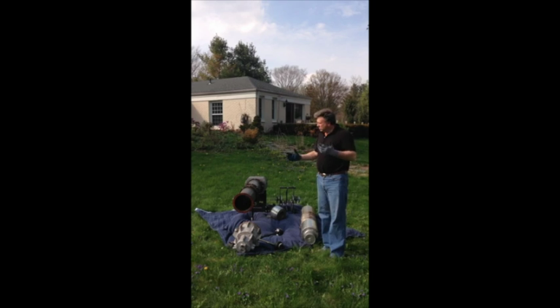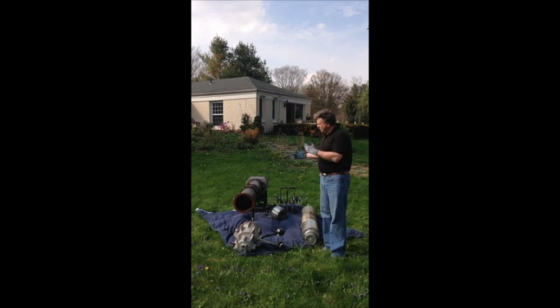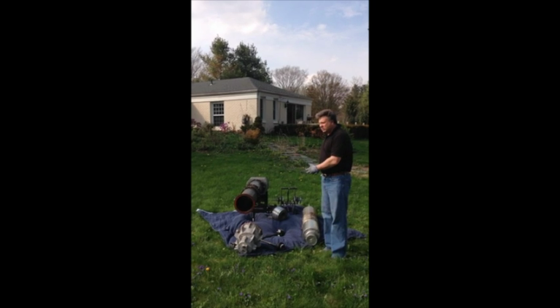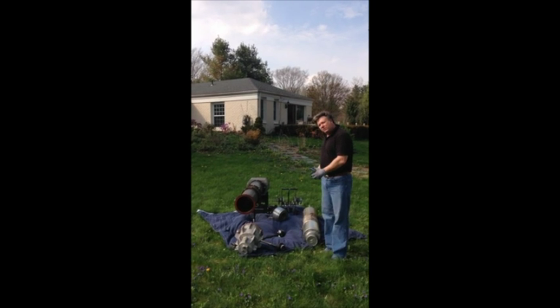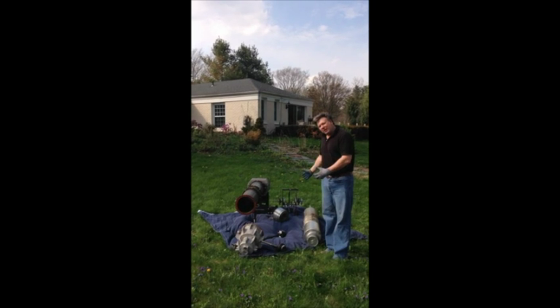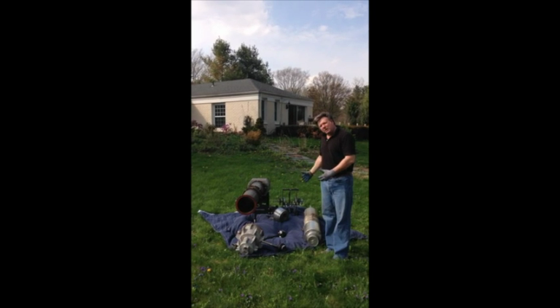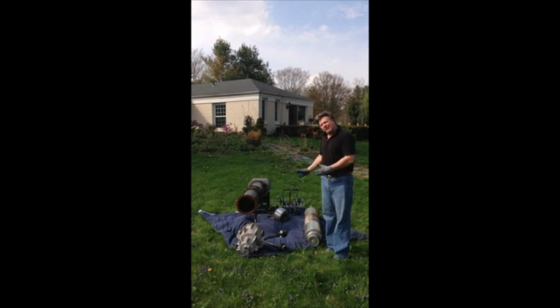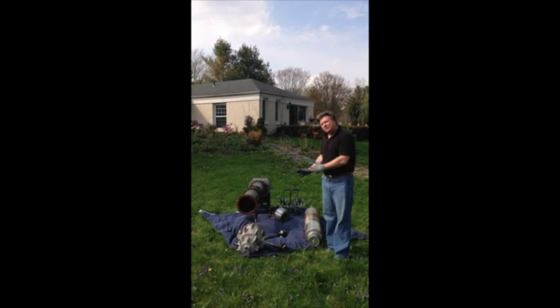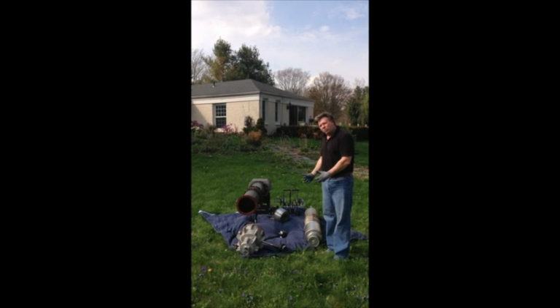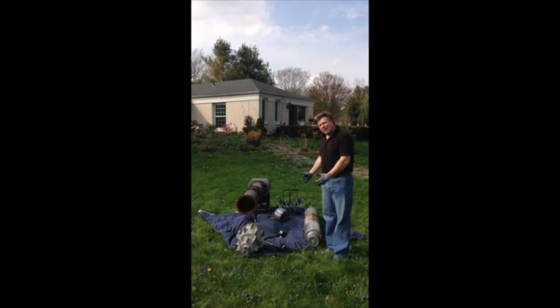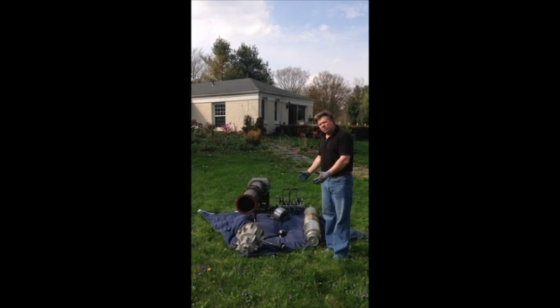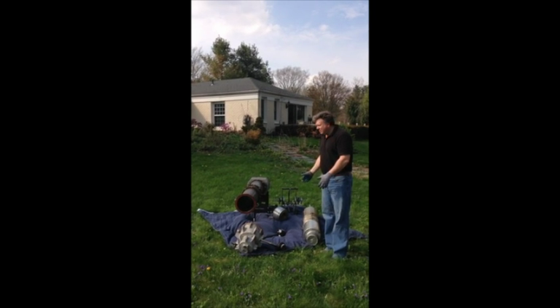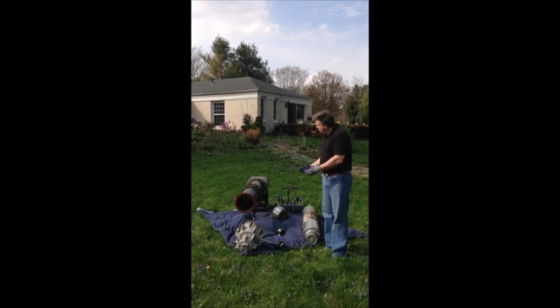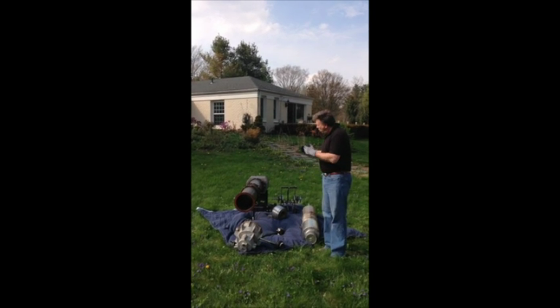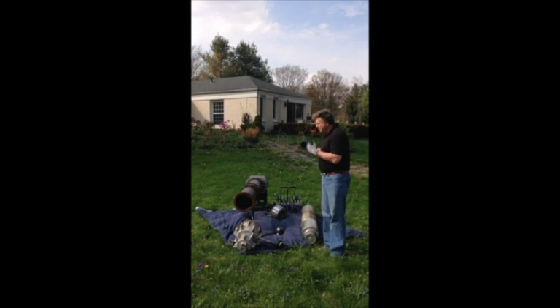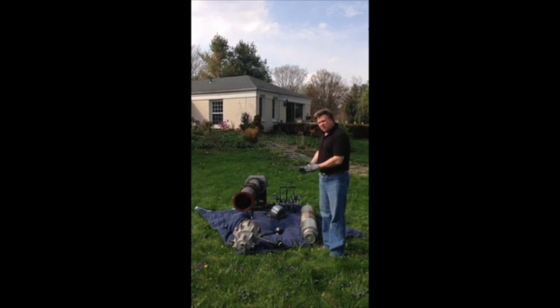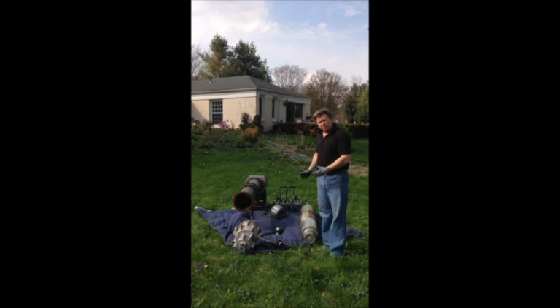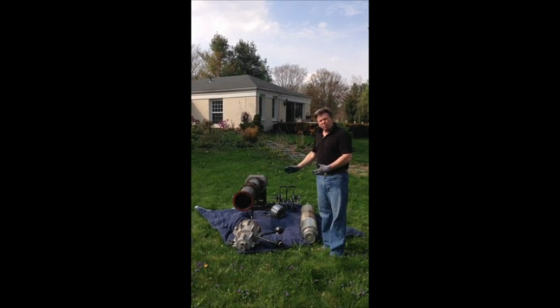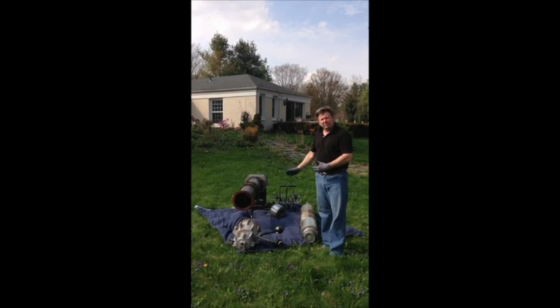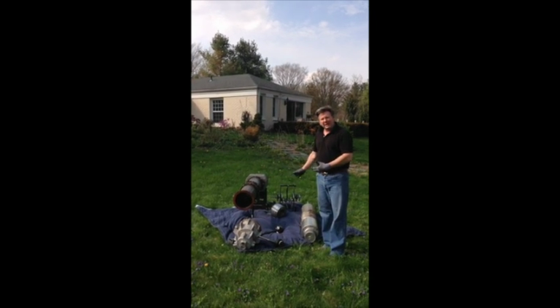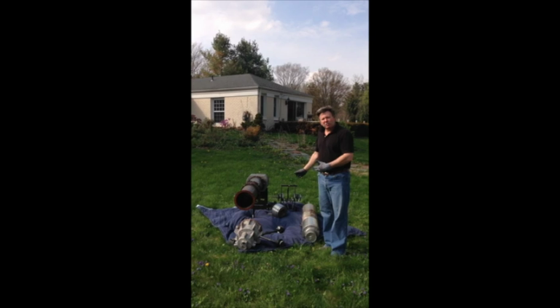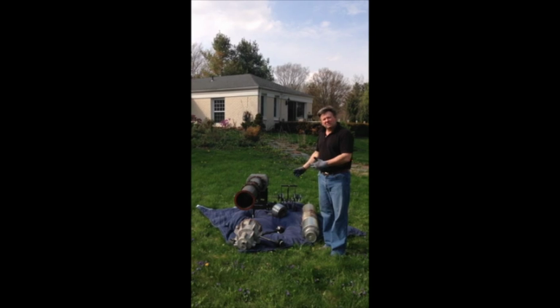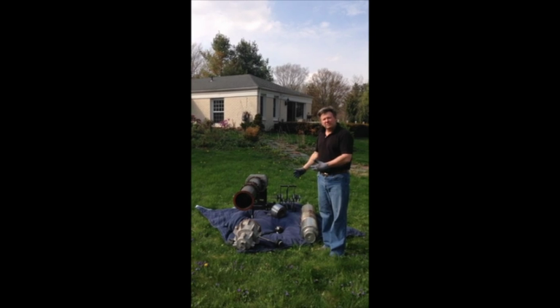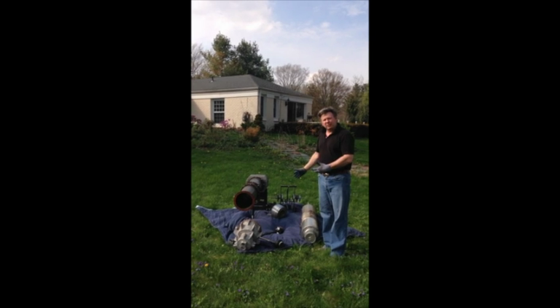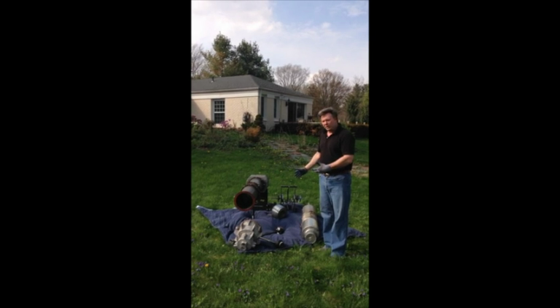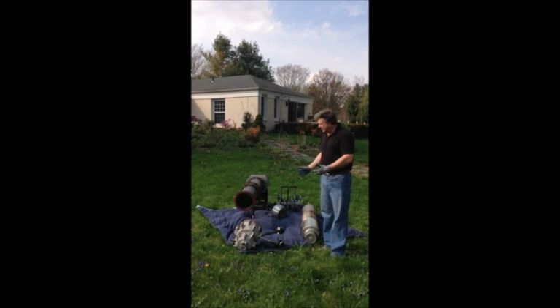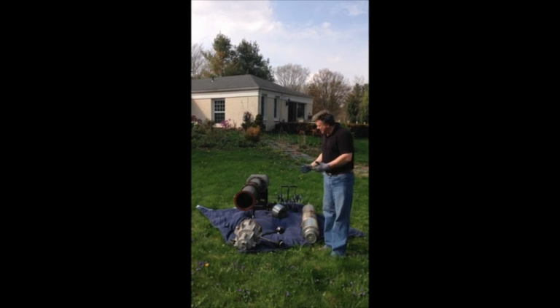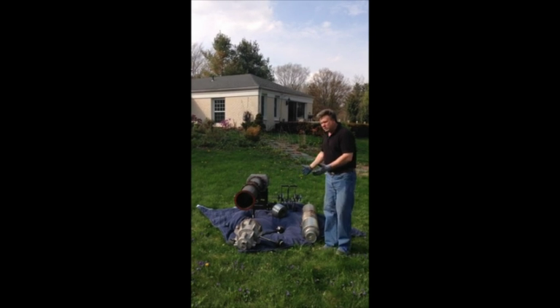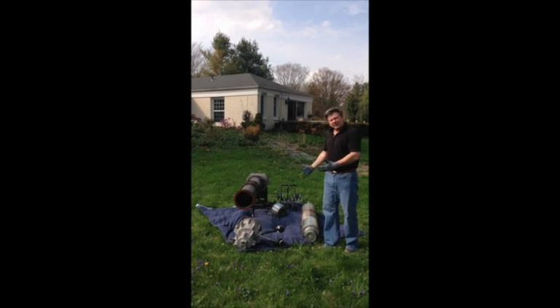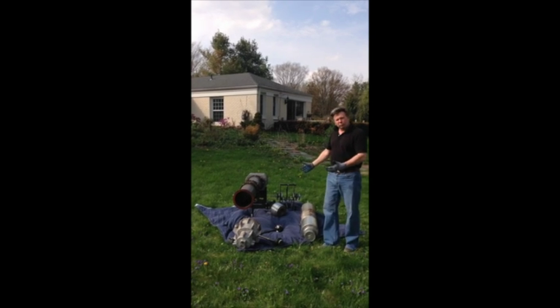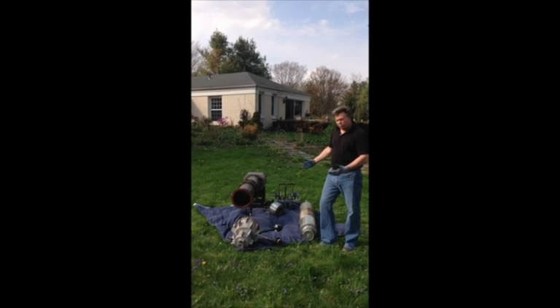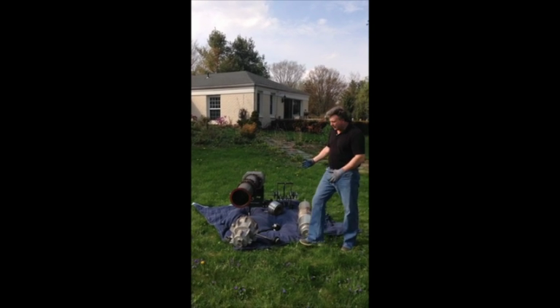What you can see in front of me here is the Volo engine. These are all the major components of the engine and what's needed to make a run. Let me just take you through quickly.